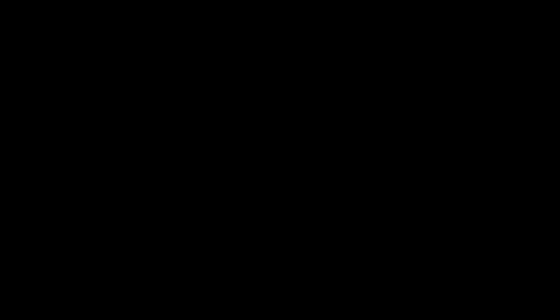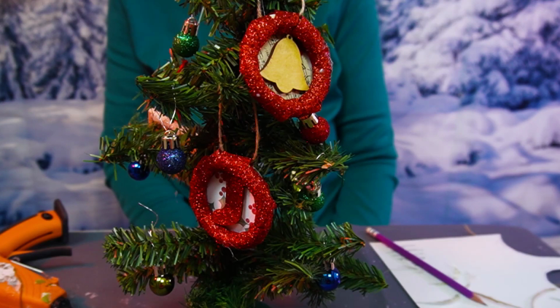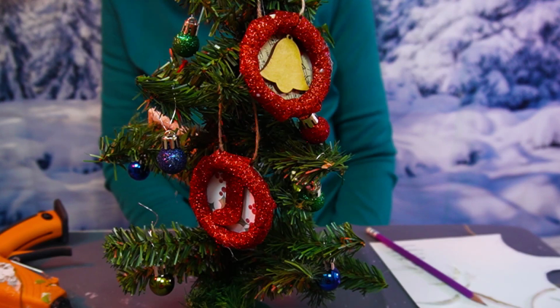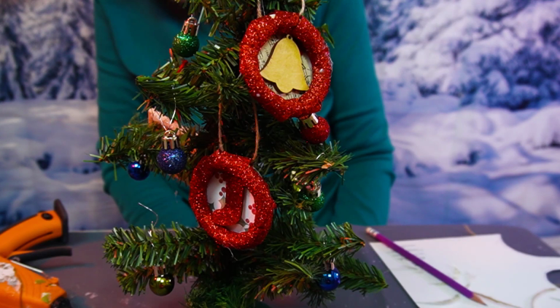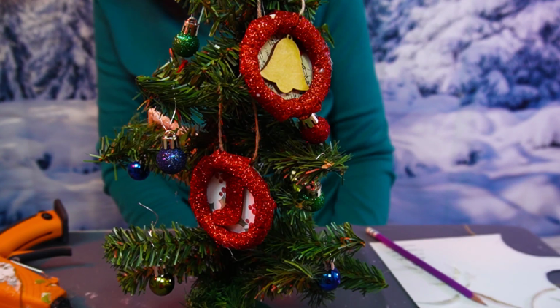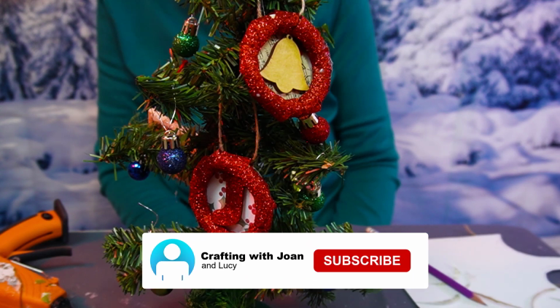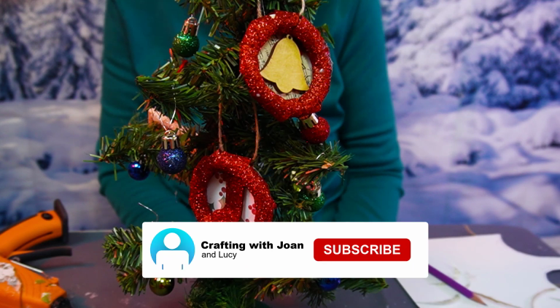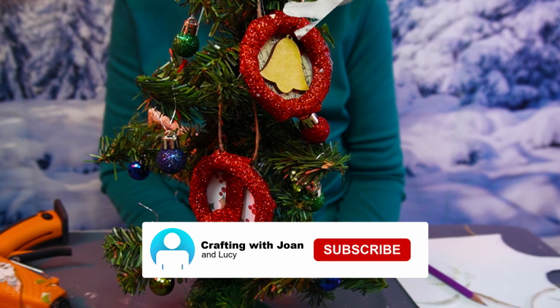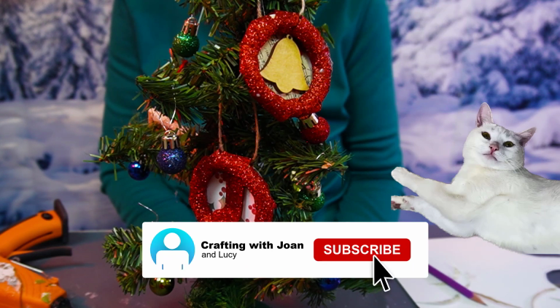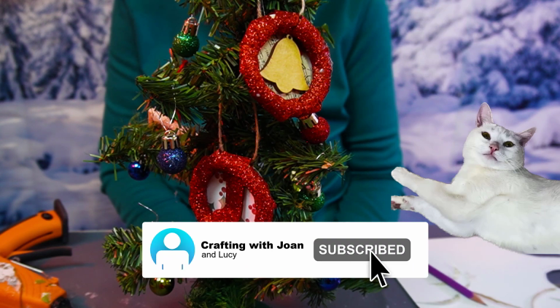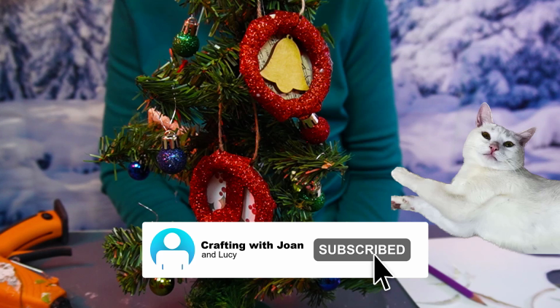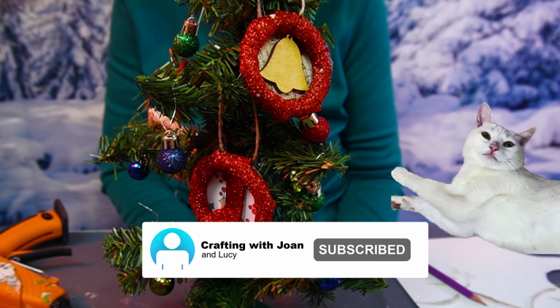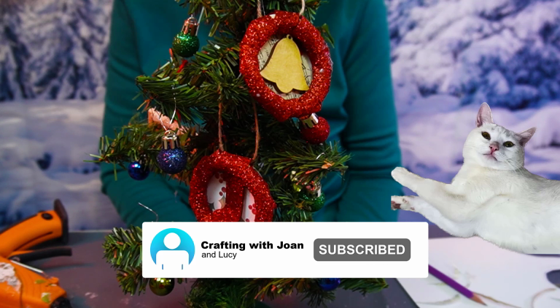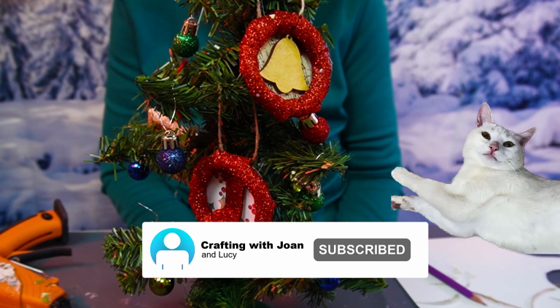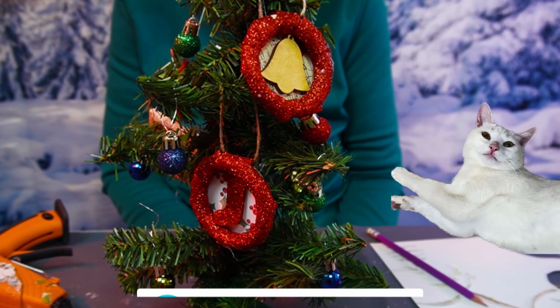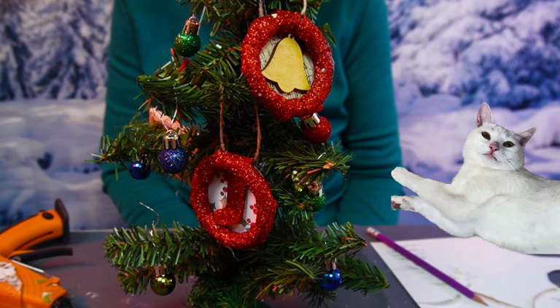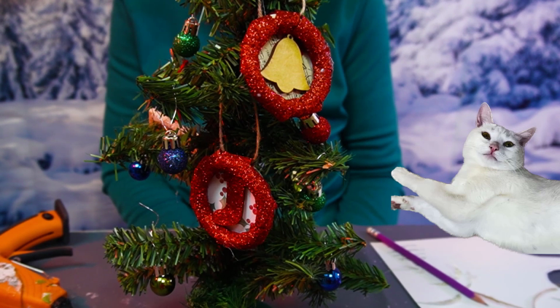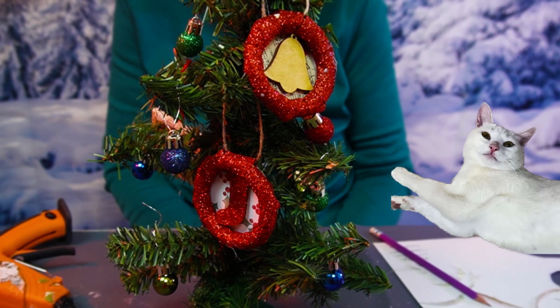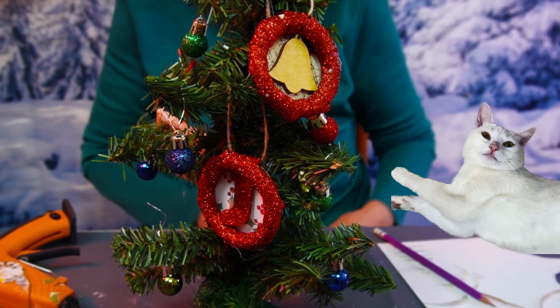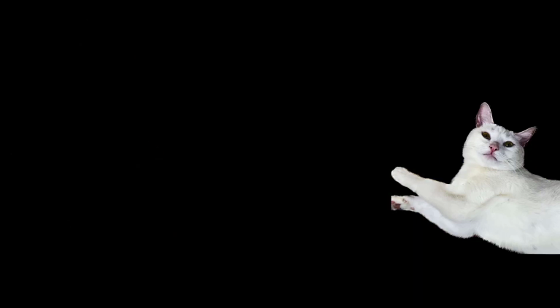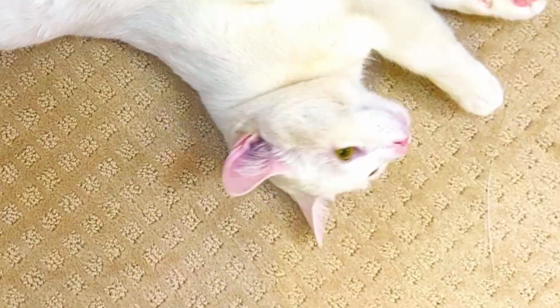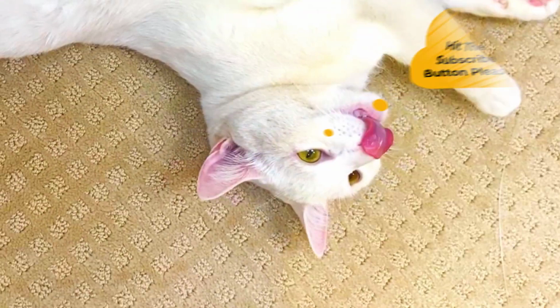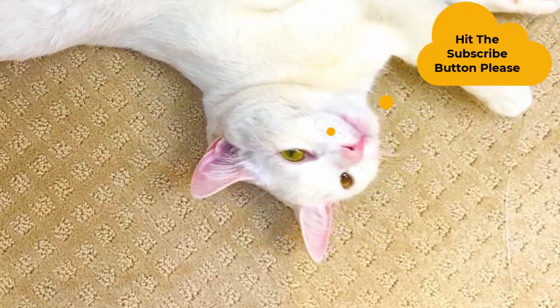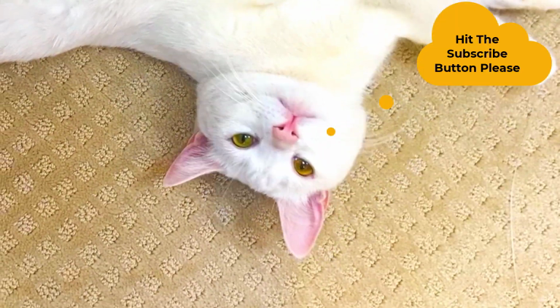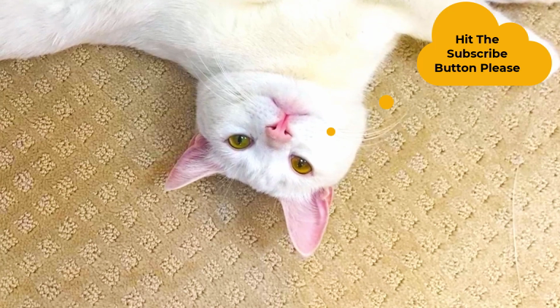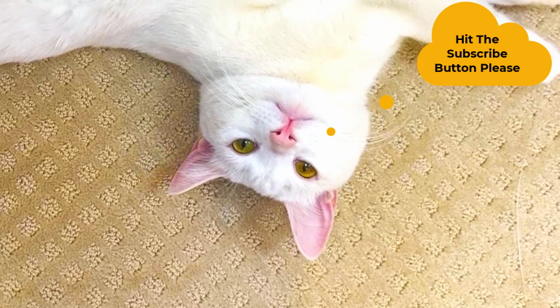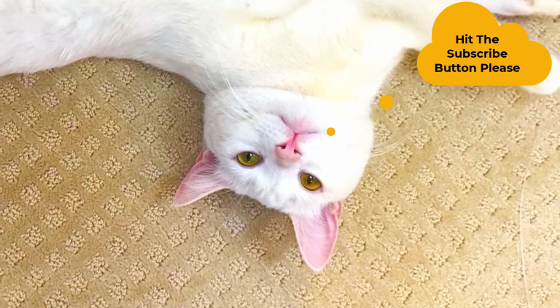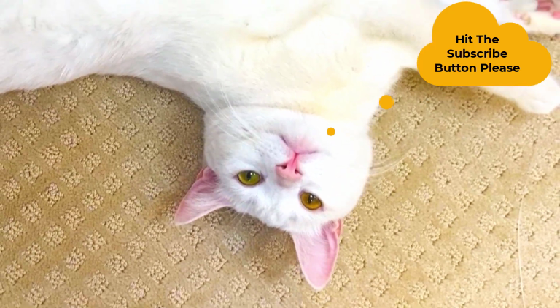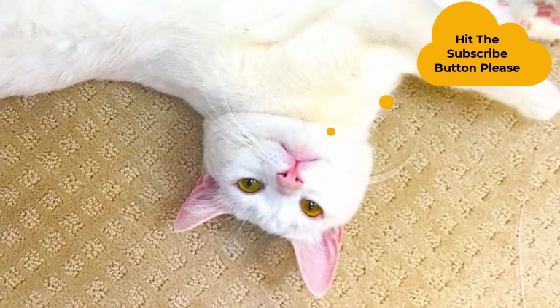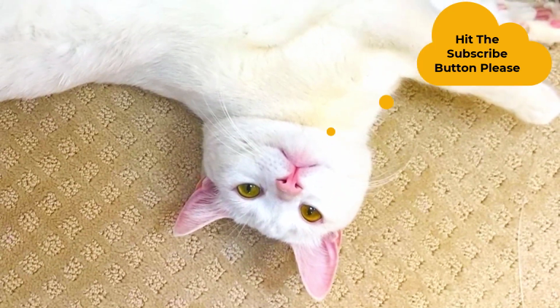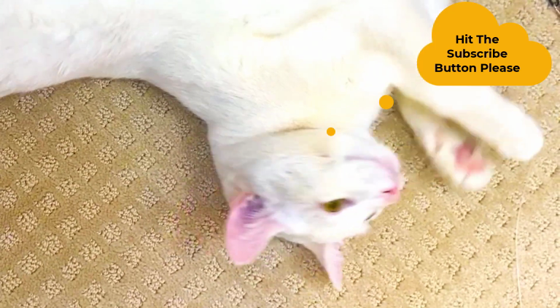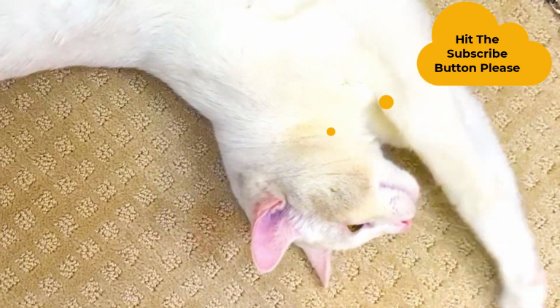Lucy's so hungry. If you hit the subscribe button, I'll be able to get her some treats — I know she would appreciate that. Thank you for joining me today.